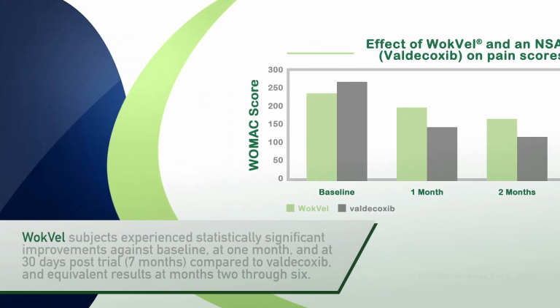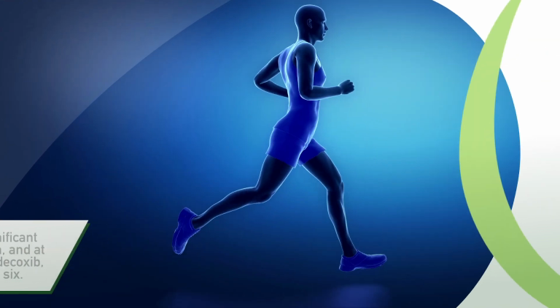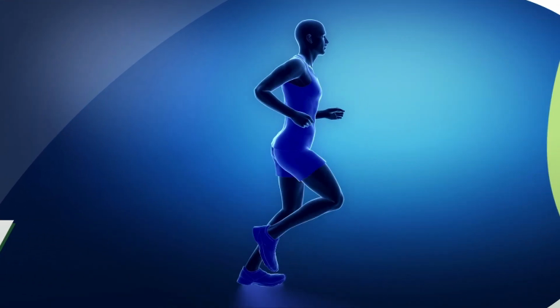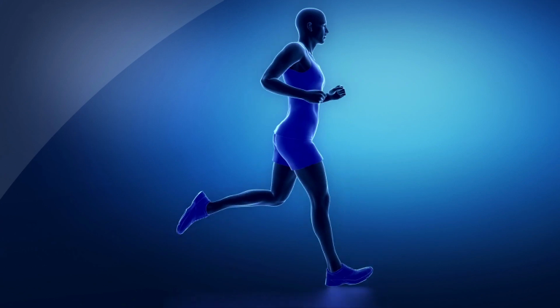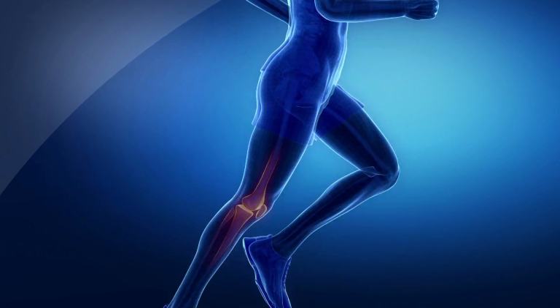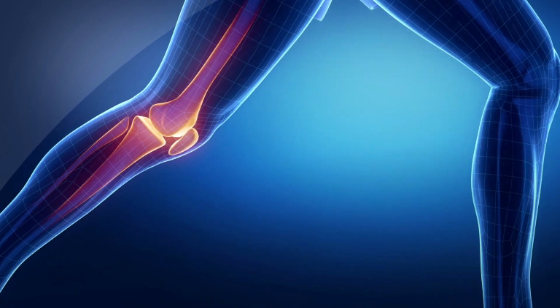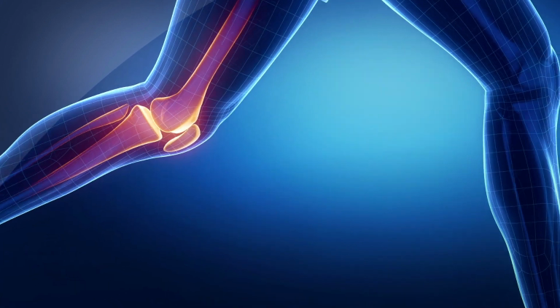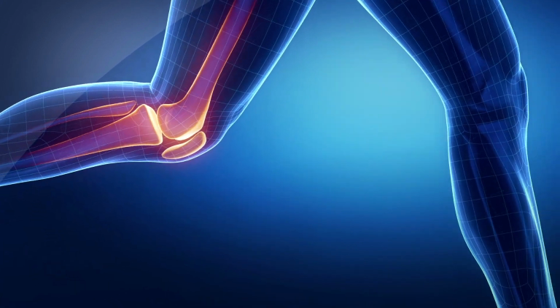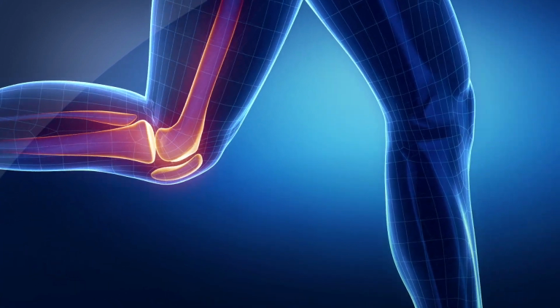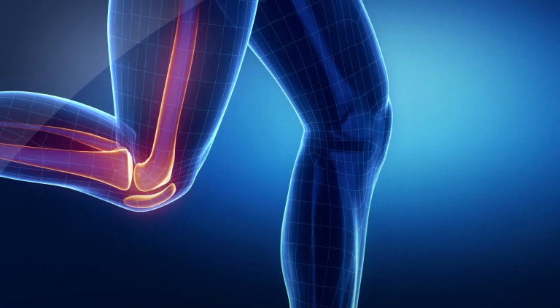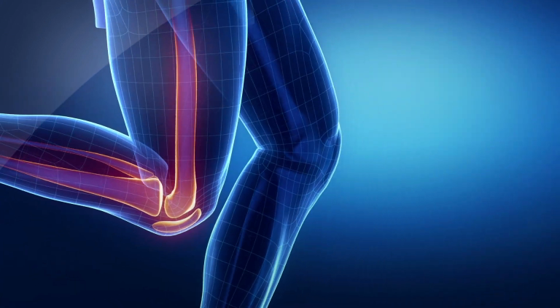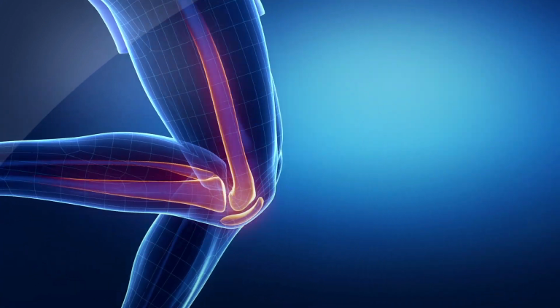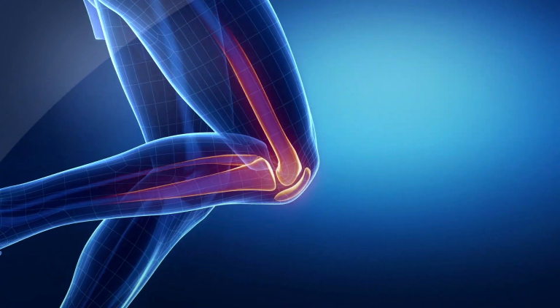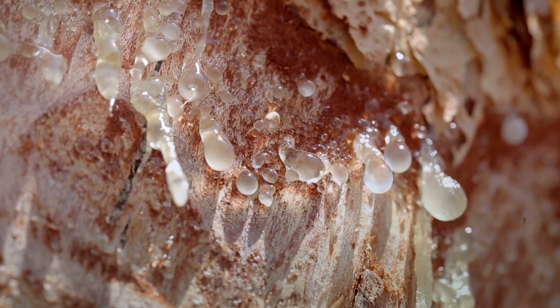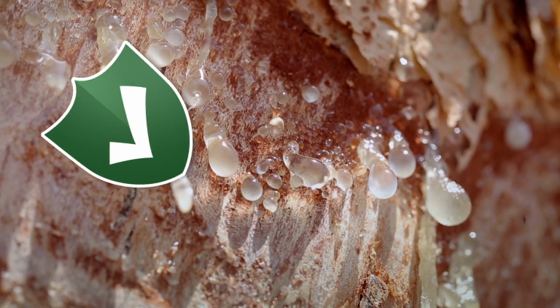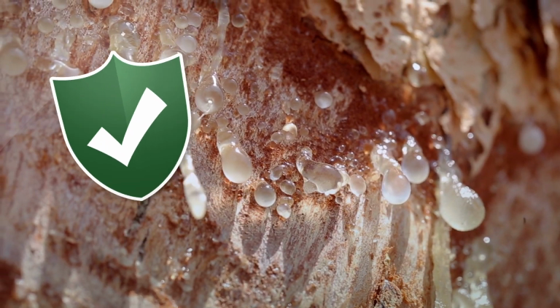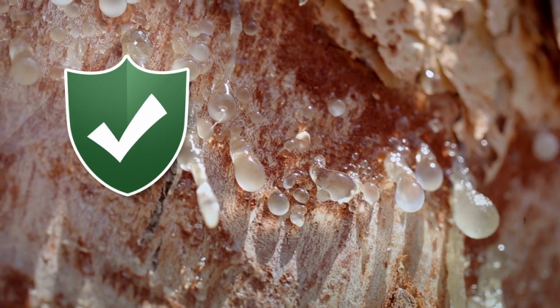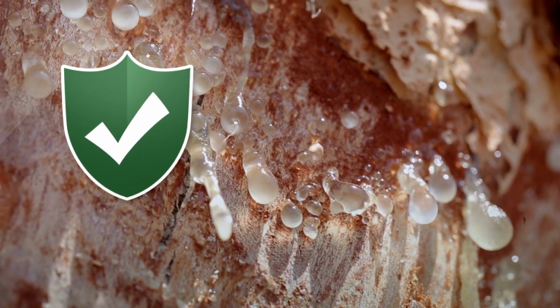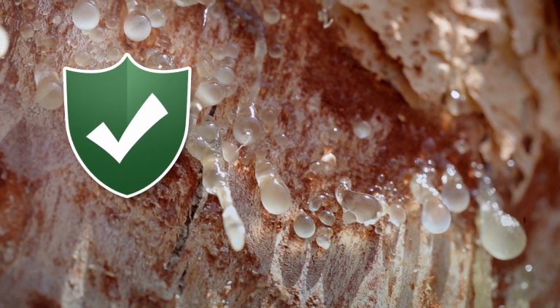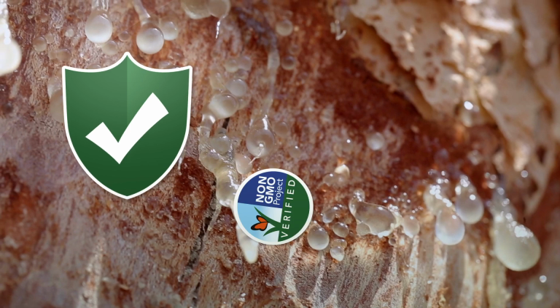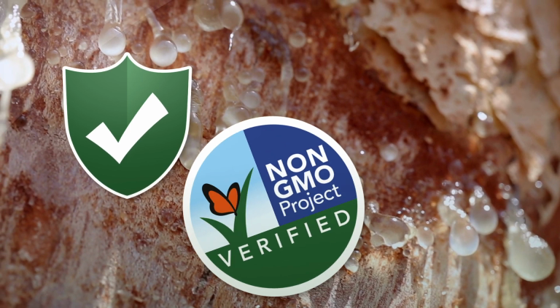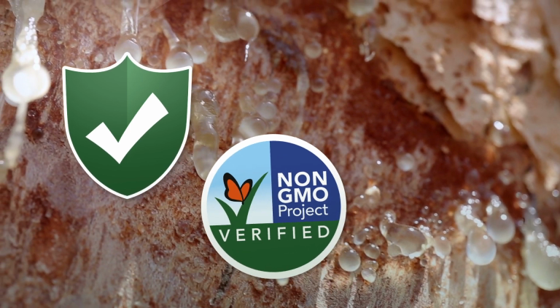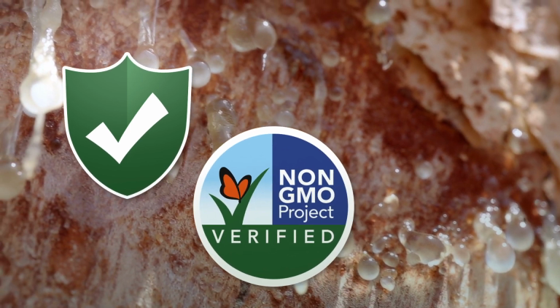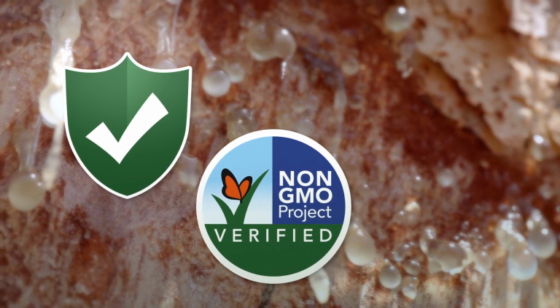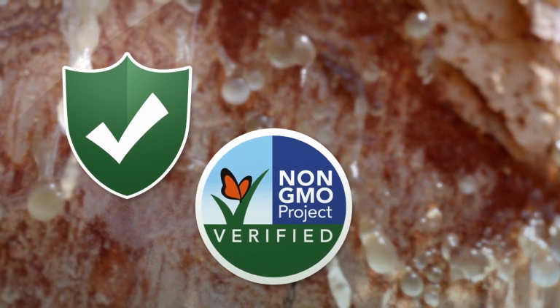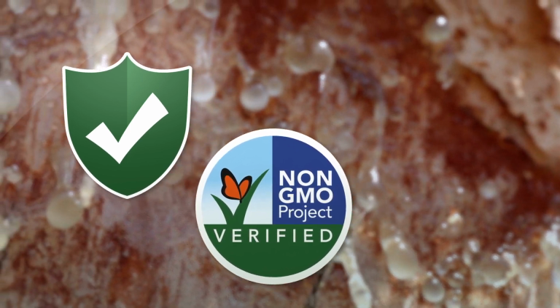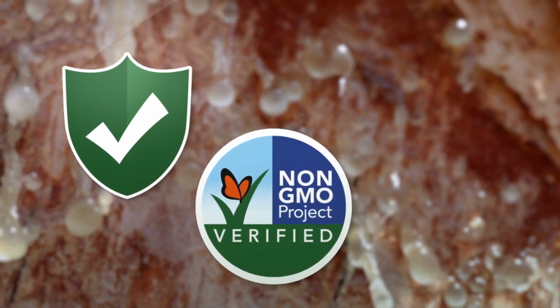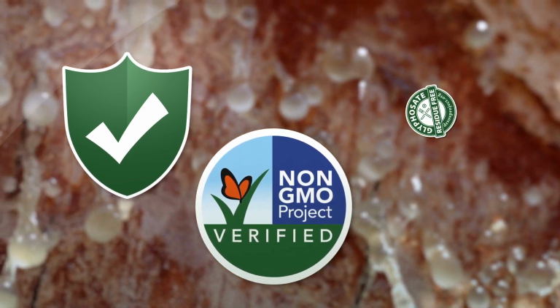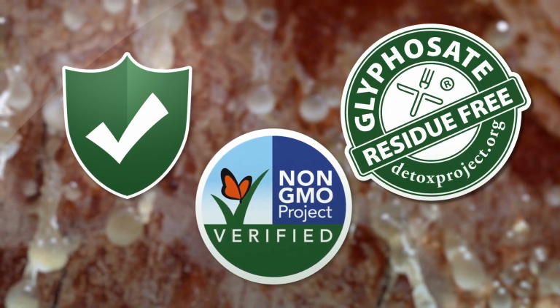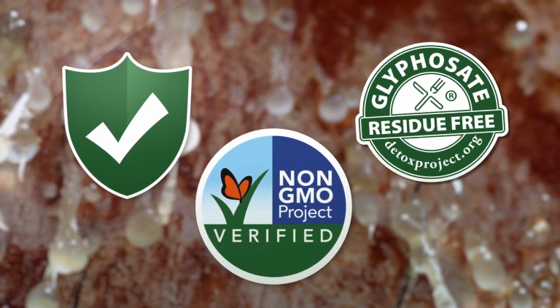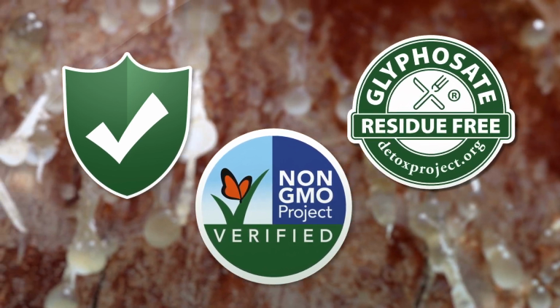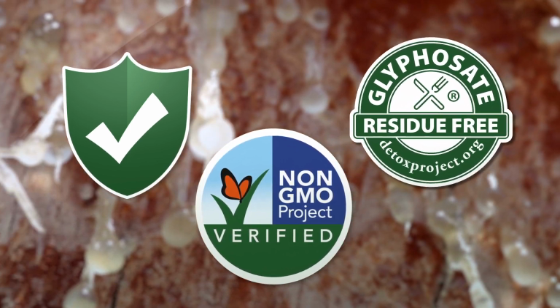Beyond proven efficacy and mechanistic research, Wachvel offers an excellent safety profile and is non-GMO project verified and certified glyphosate residue free.